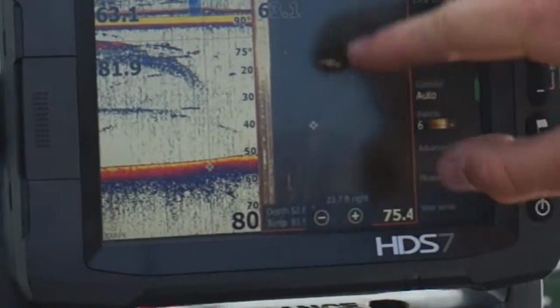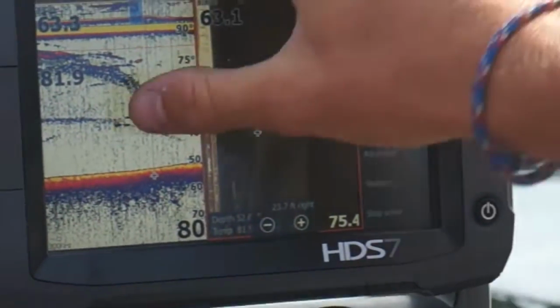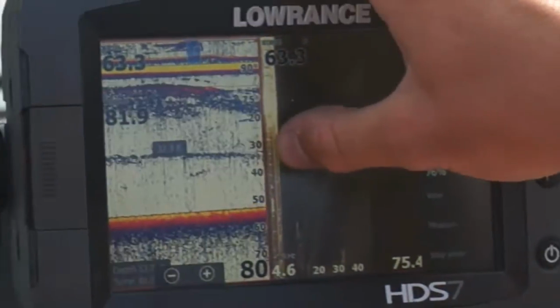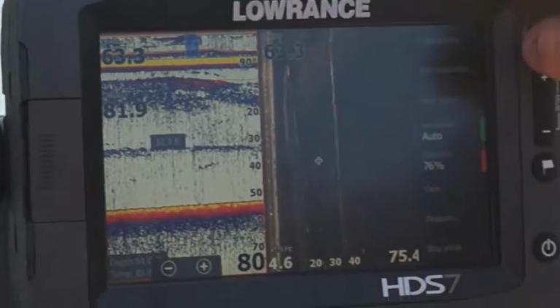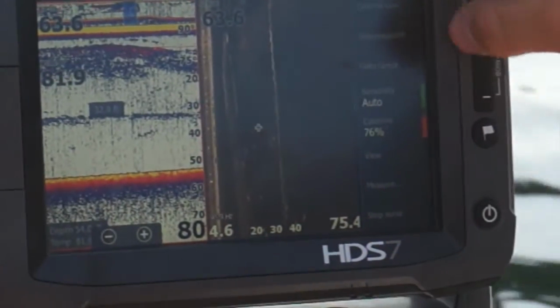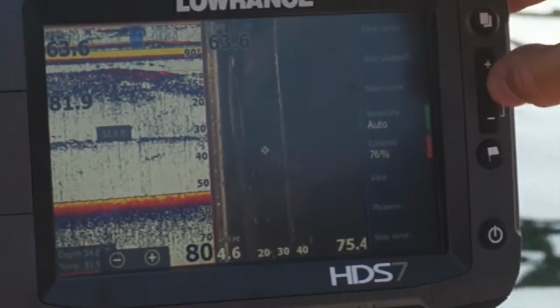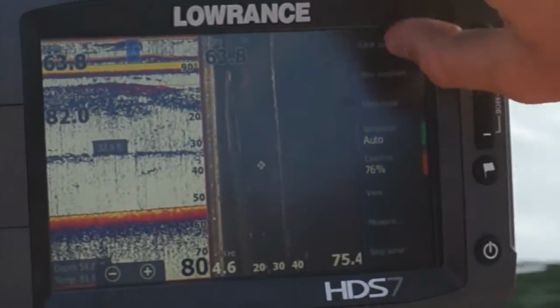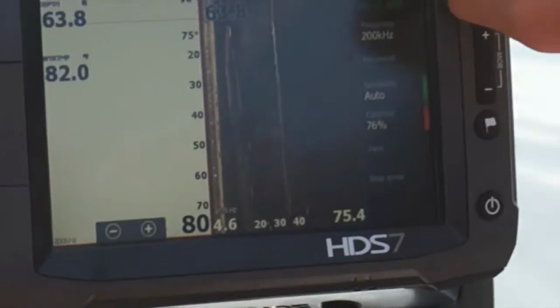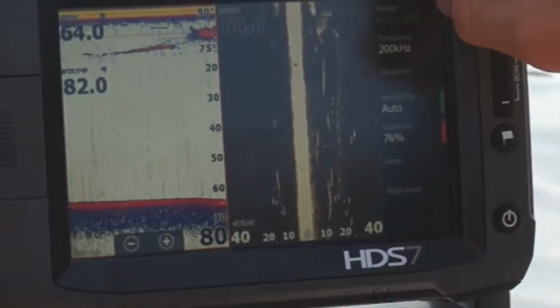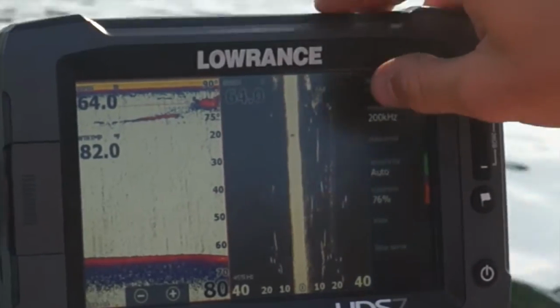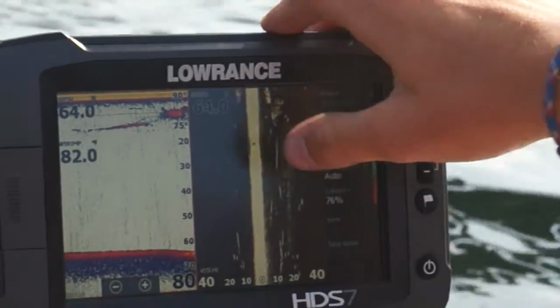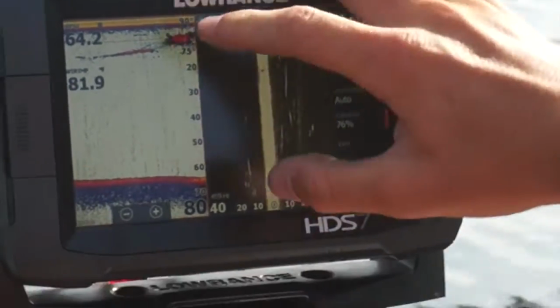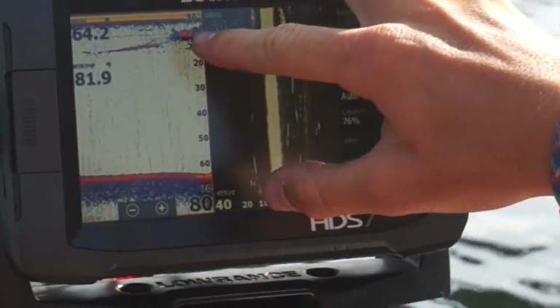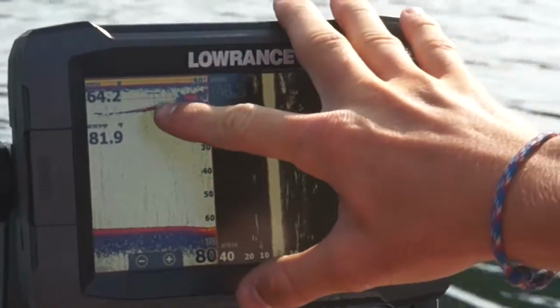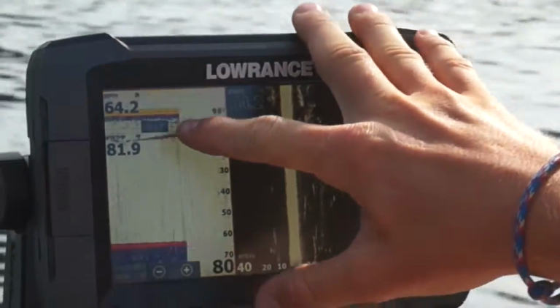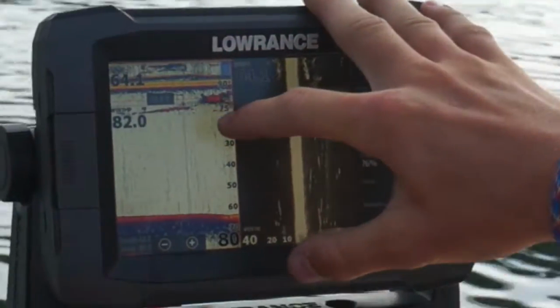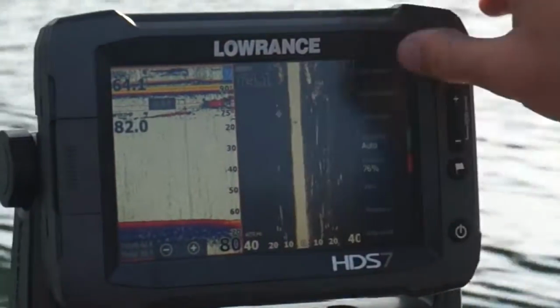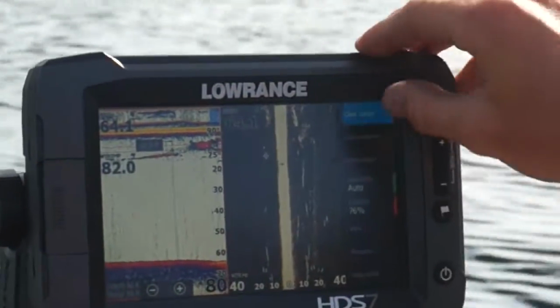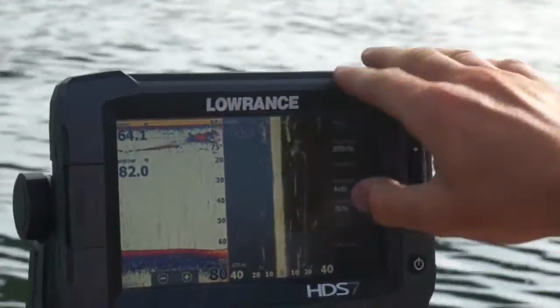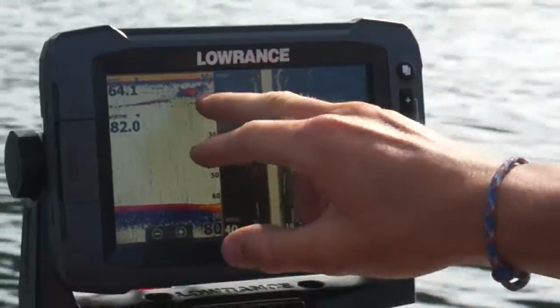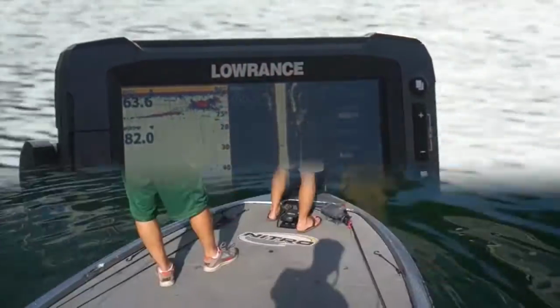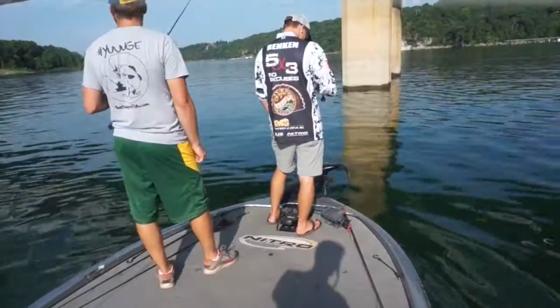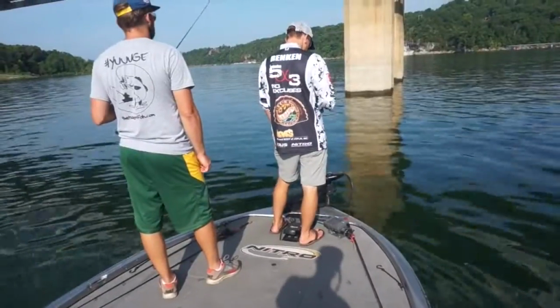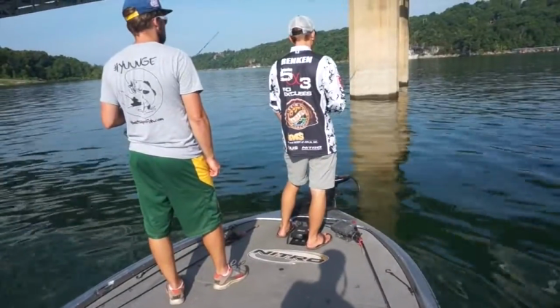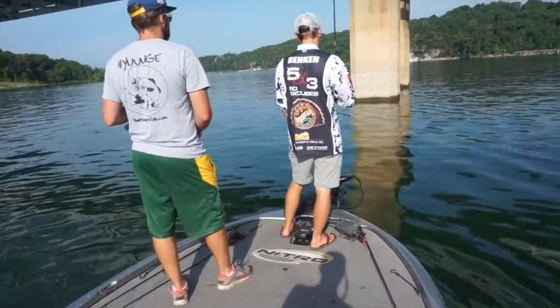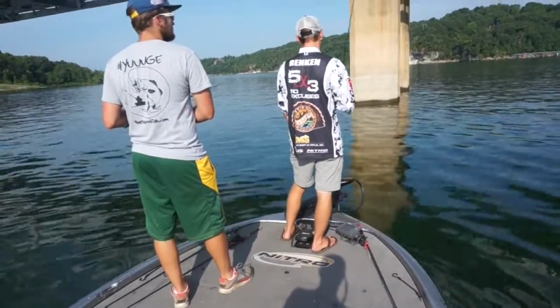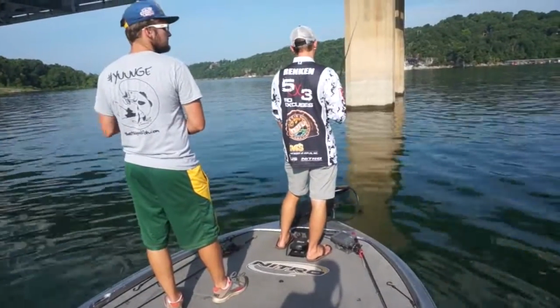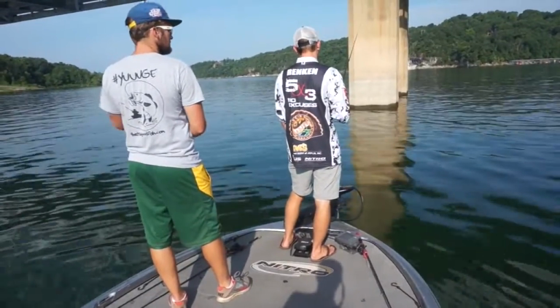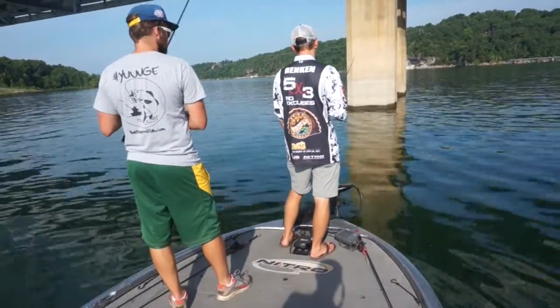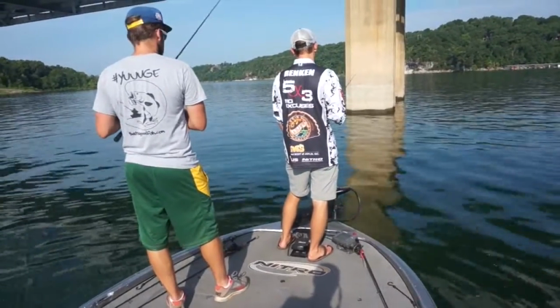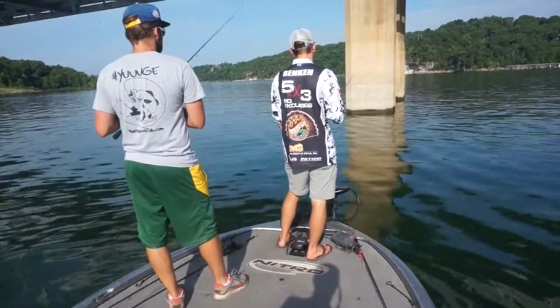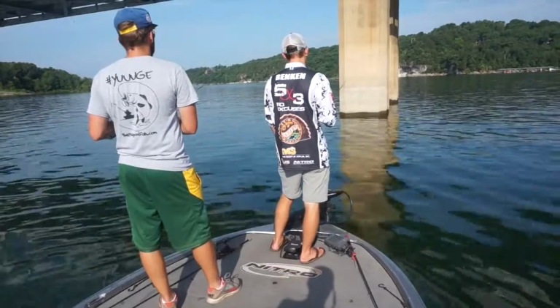So in the summertime, it's important that if you have the ability to use these electronics, use them effectively, and you will up your numbers of fish big time.